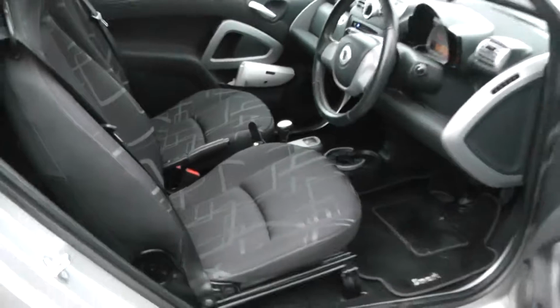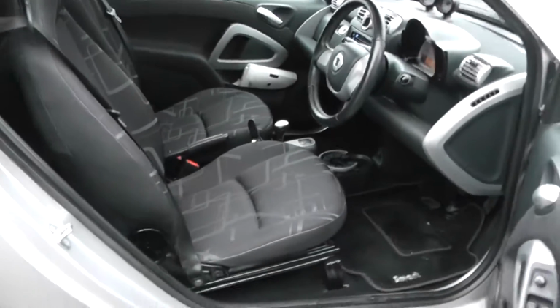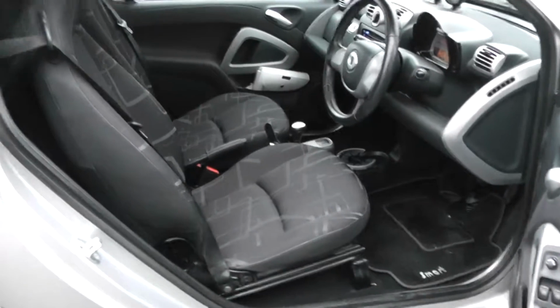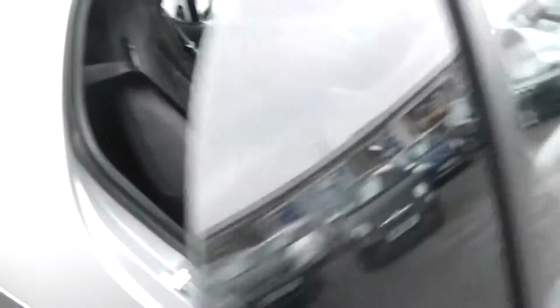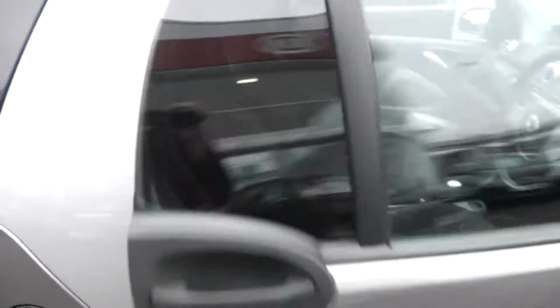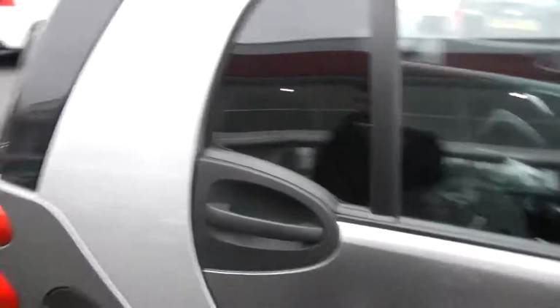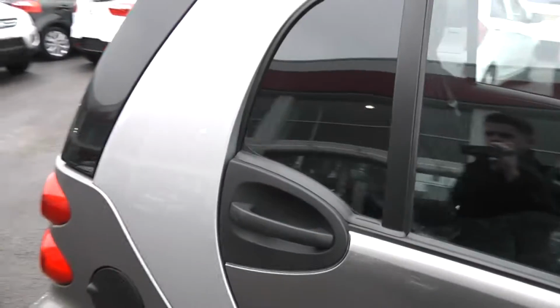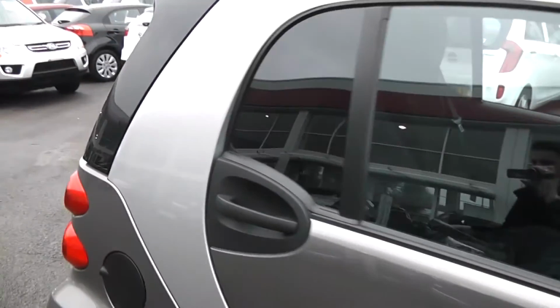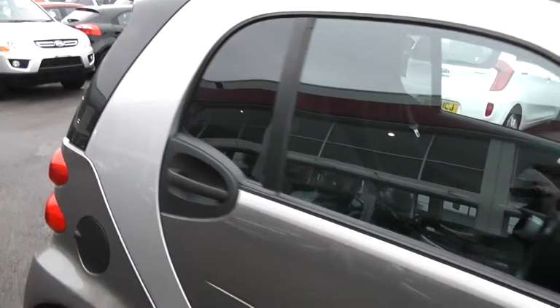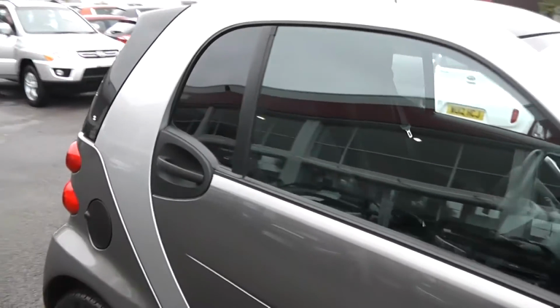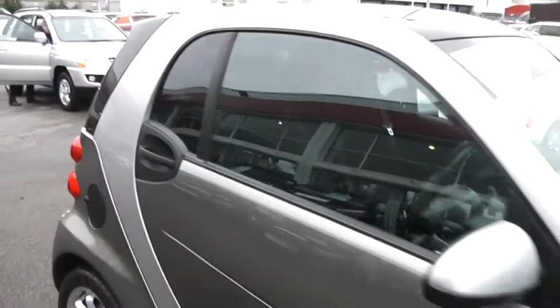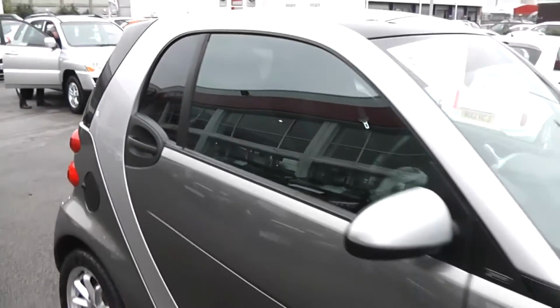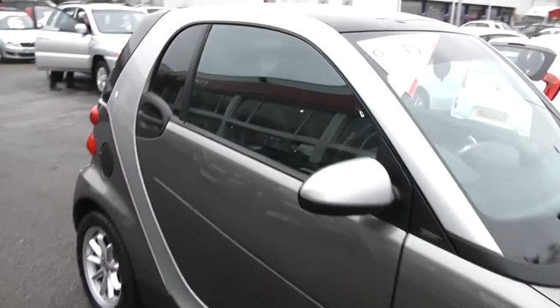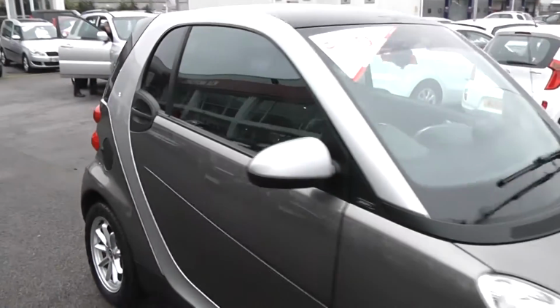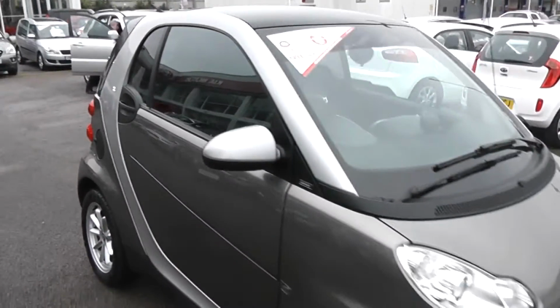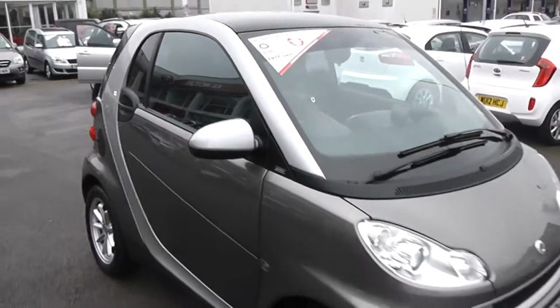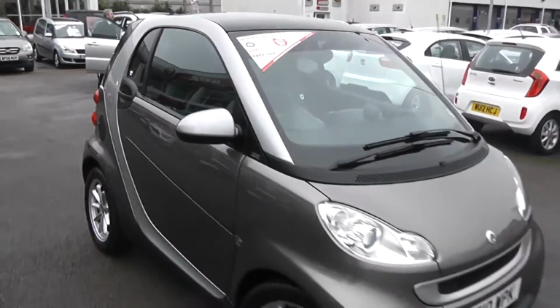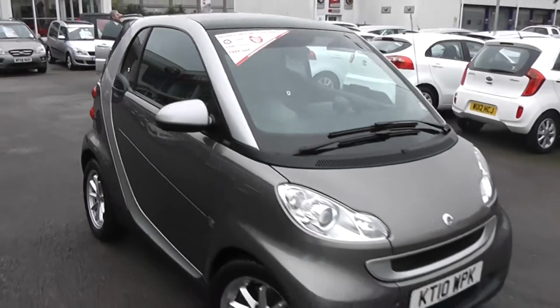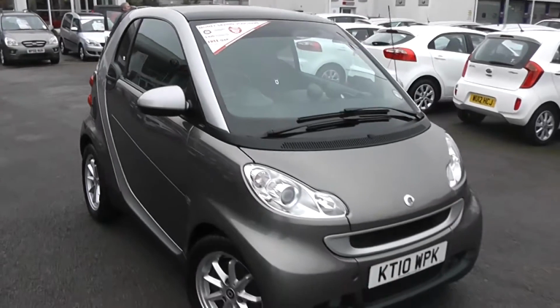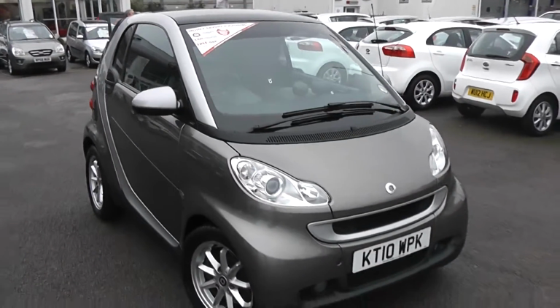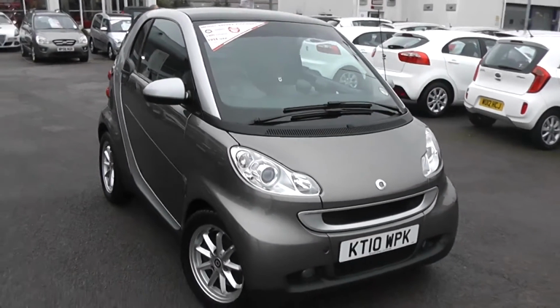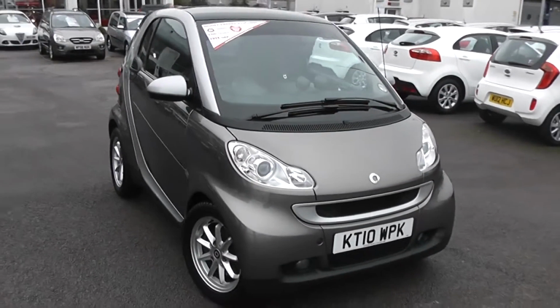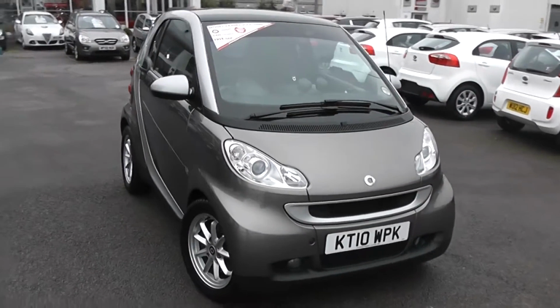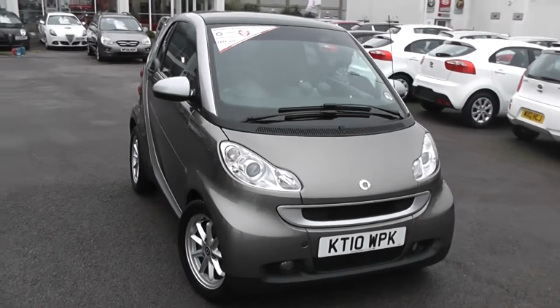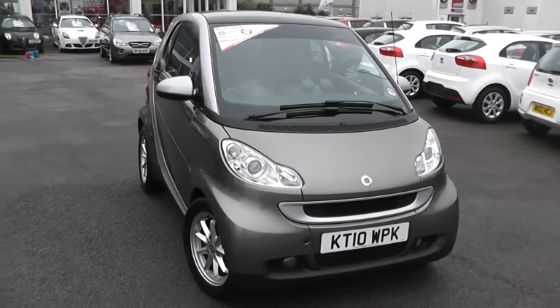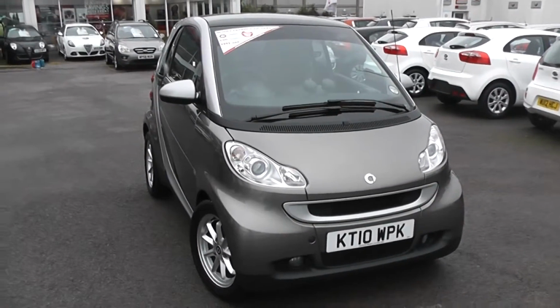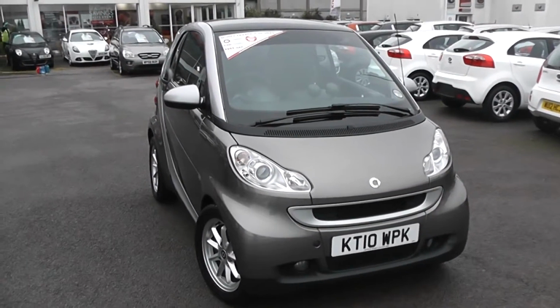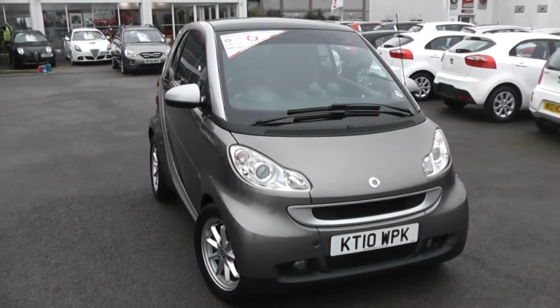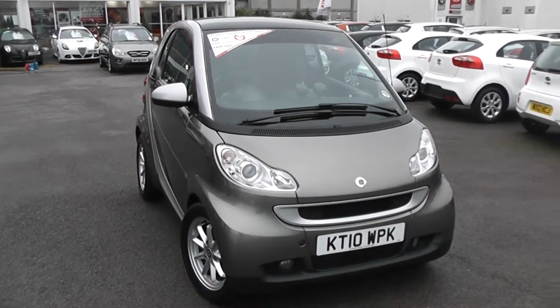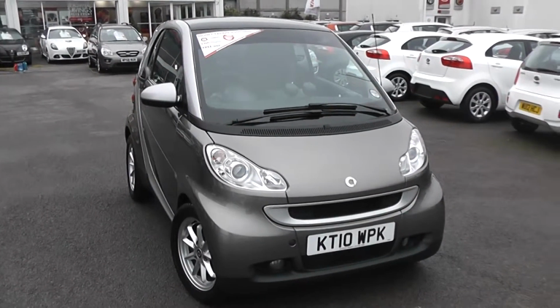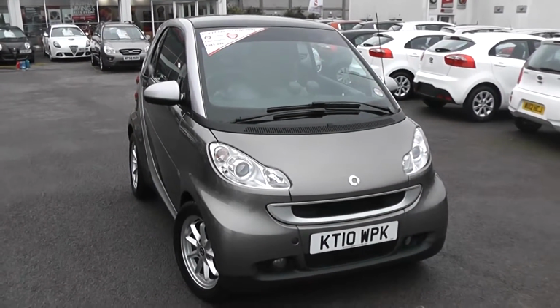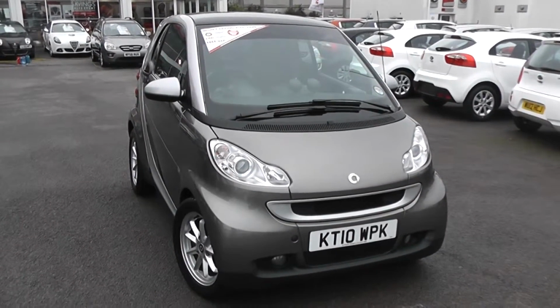It's a perfect city car. With the 800cc diesel engine it has really good fuel consumption, and because of its low emissions, you can actually tax it for free, which is another added bonus.